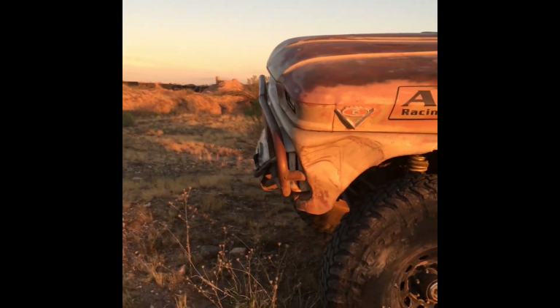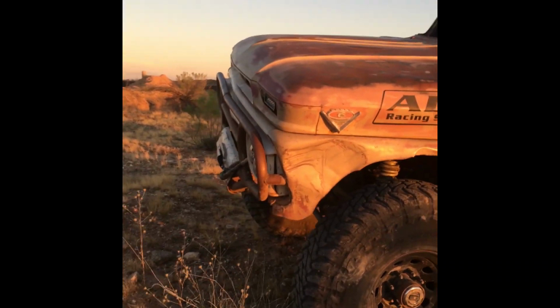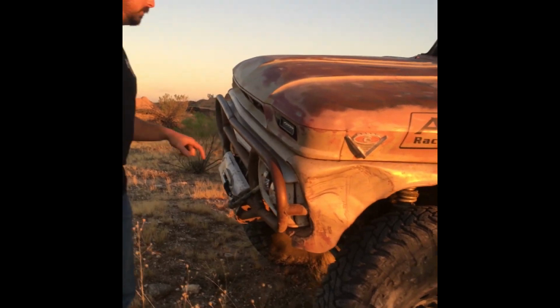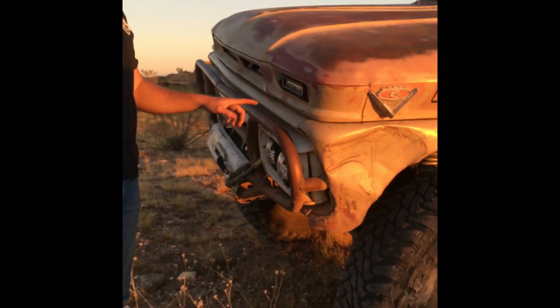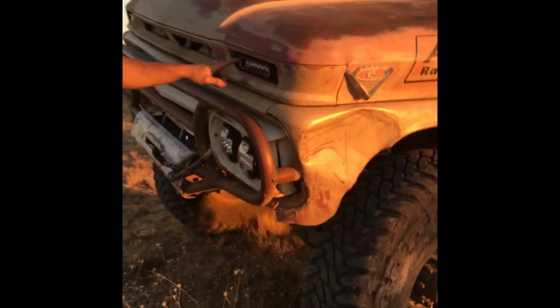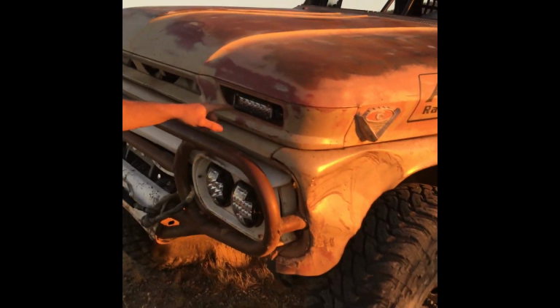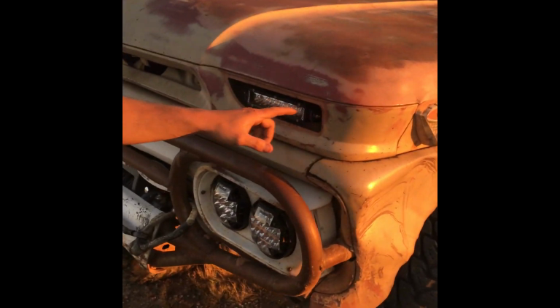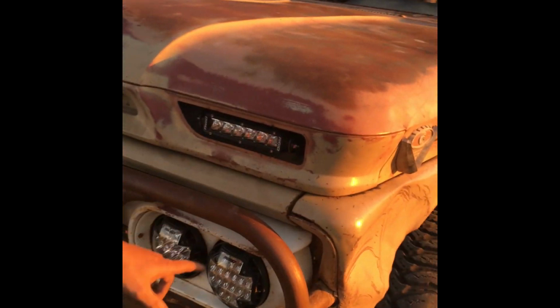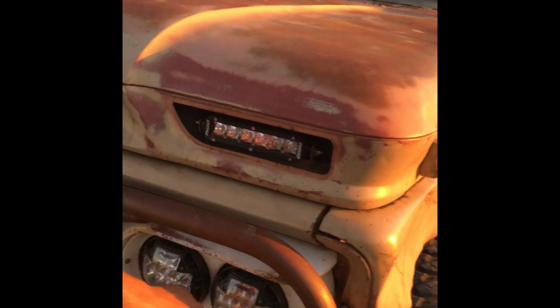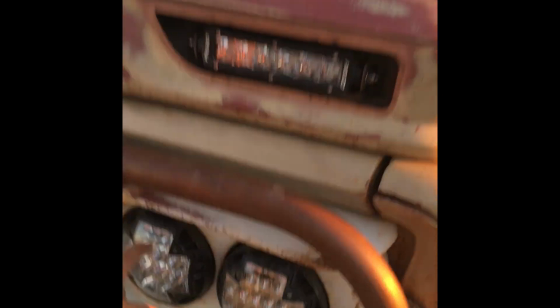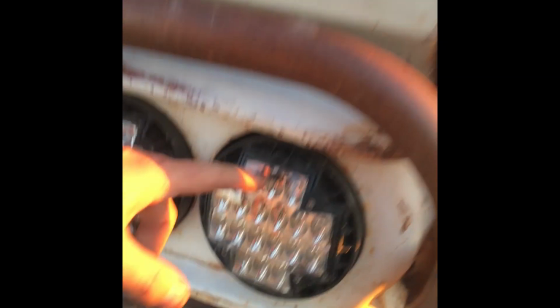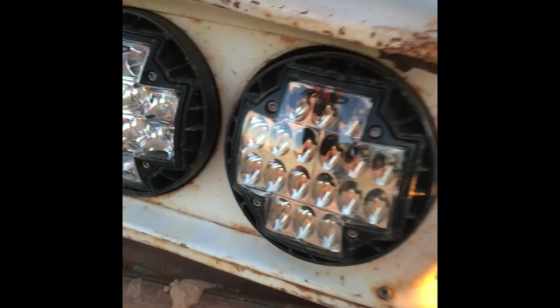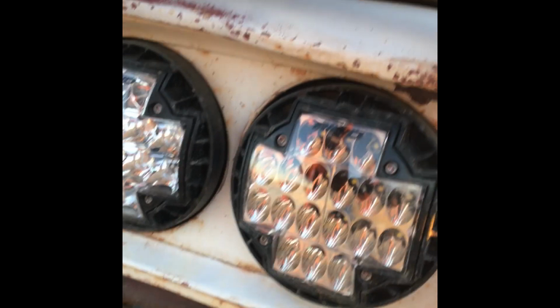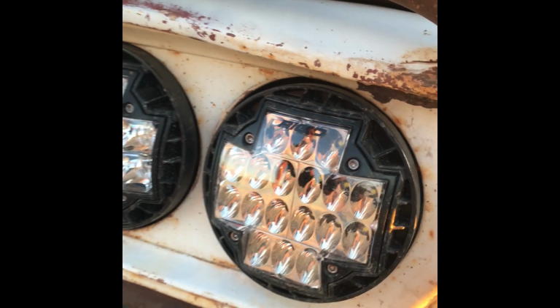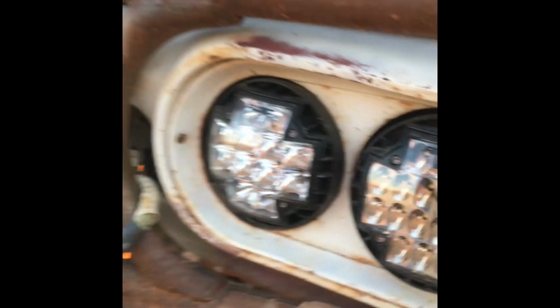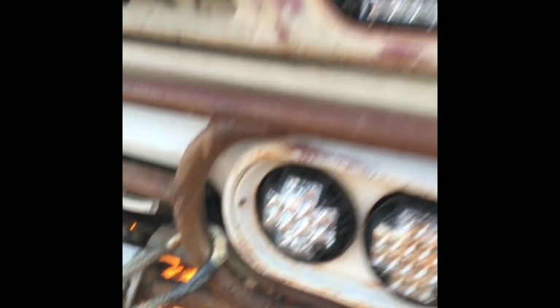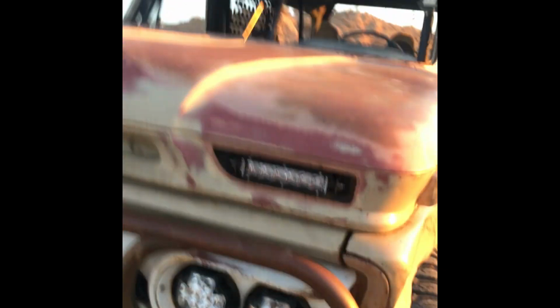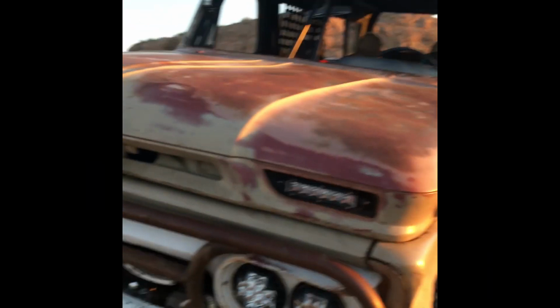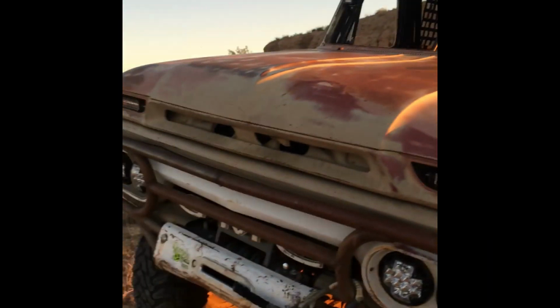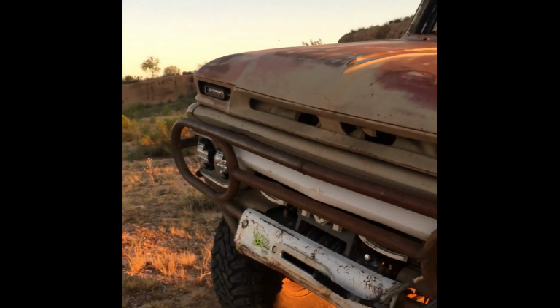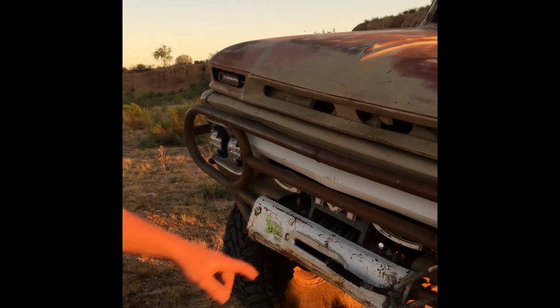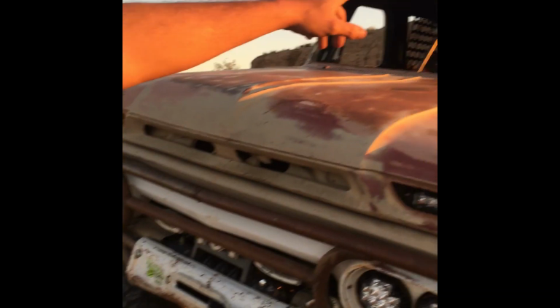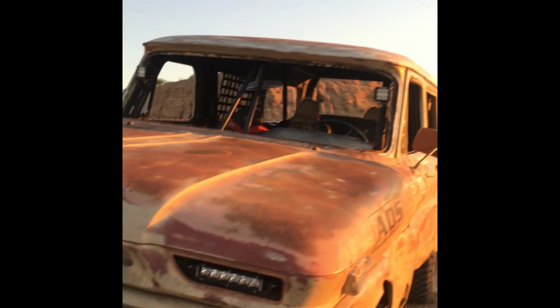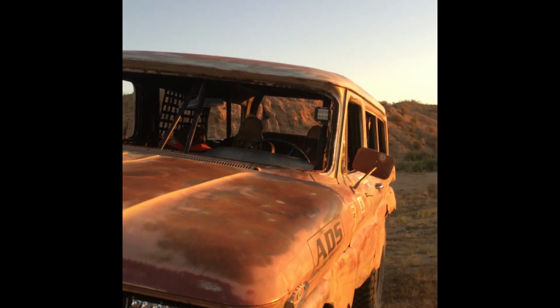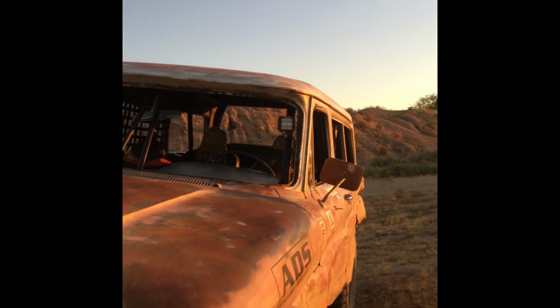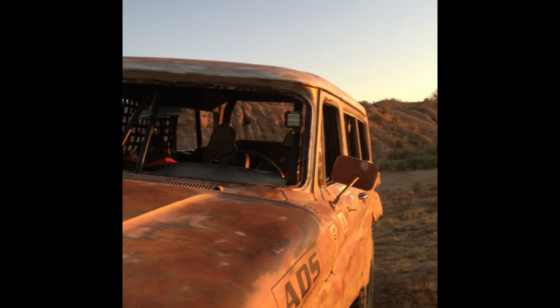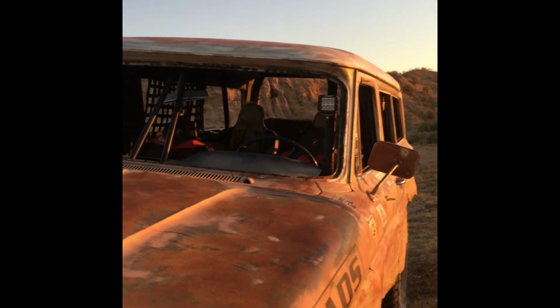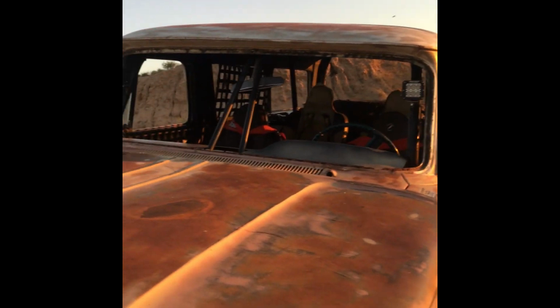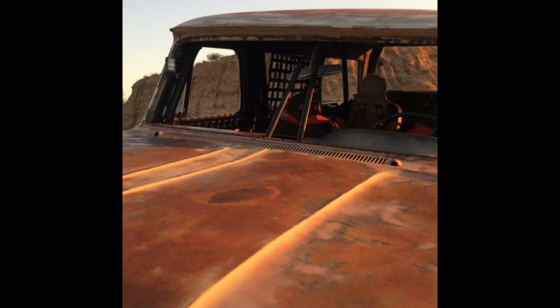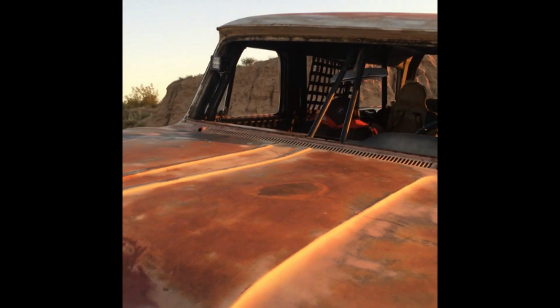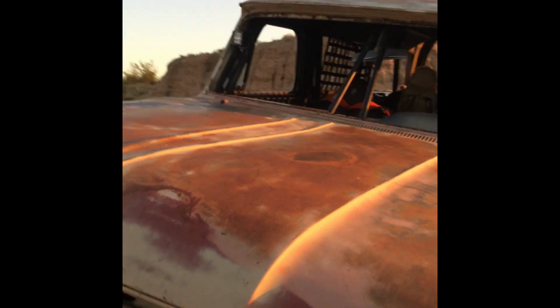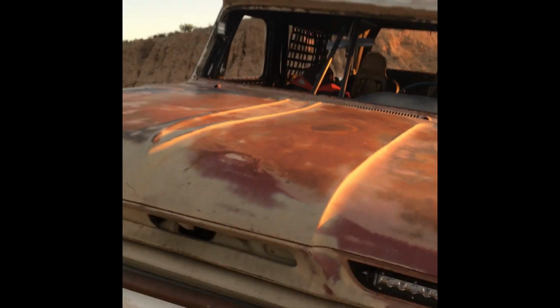Shout out to our boy Richie at Rigid — we partnered and put like 80,000 lumens on the front of this thing. They're up front, they're in the interior, there's a whole load of them on here.